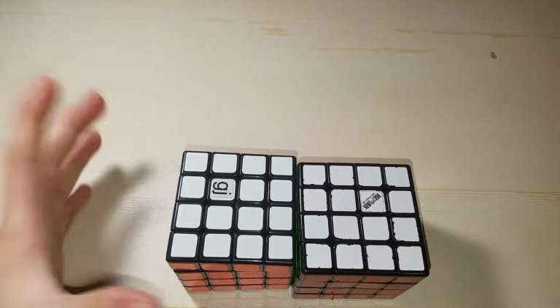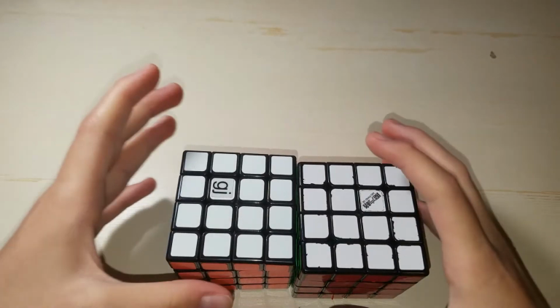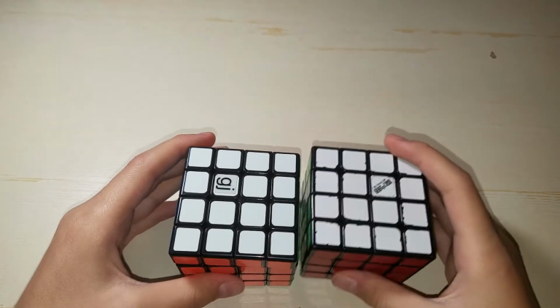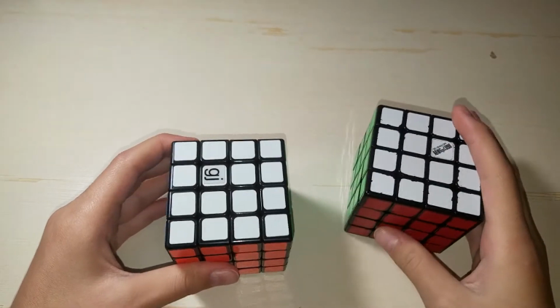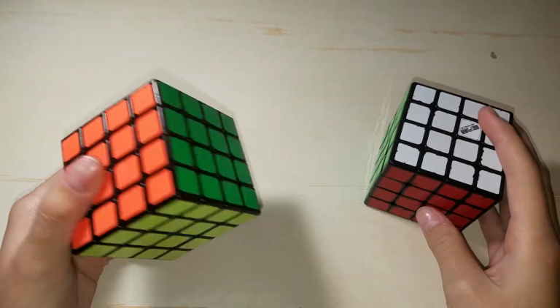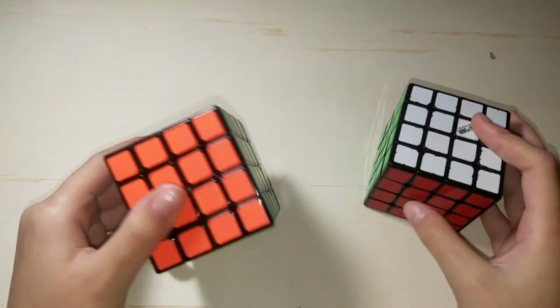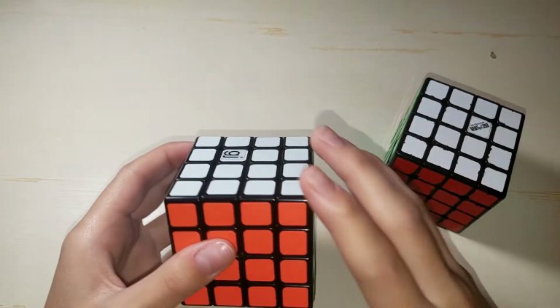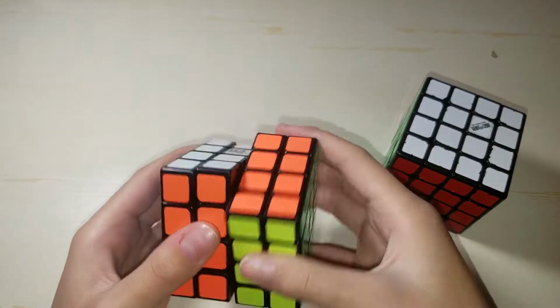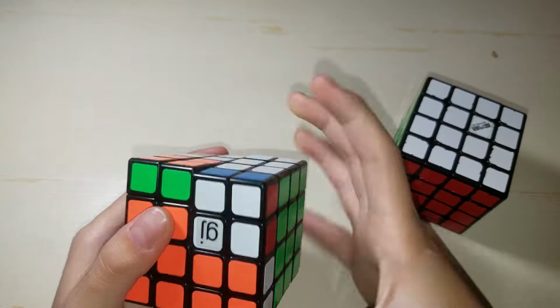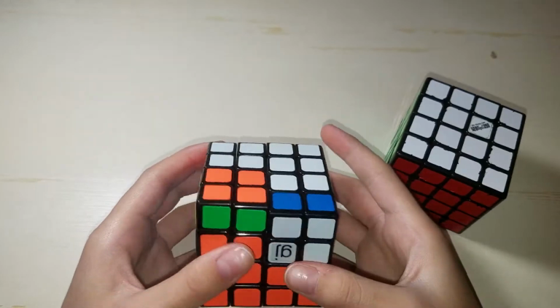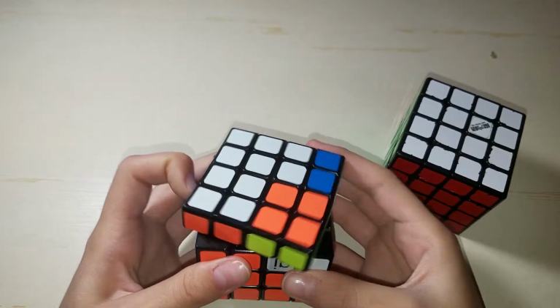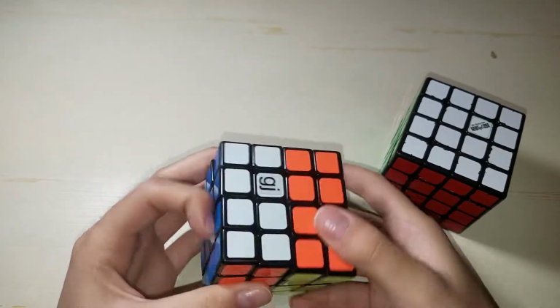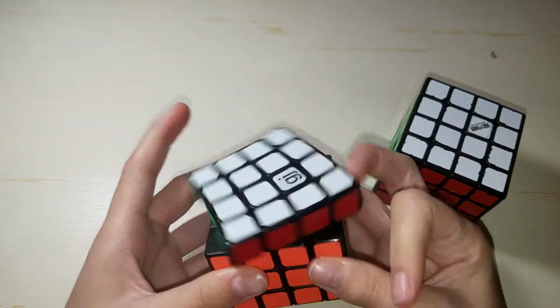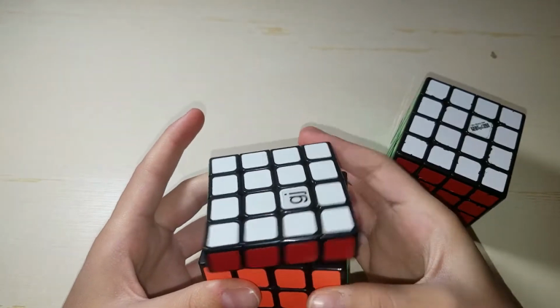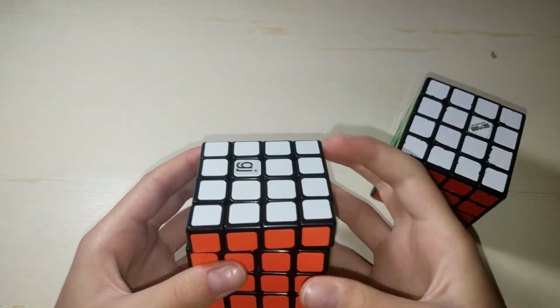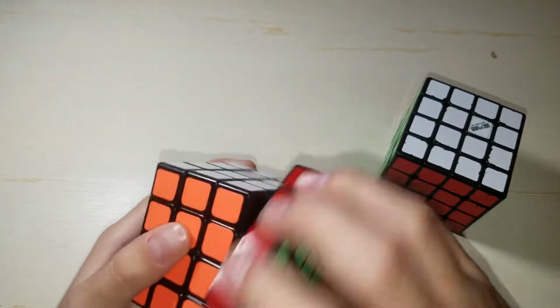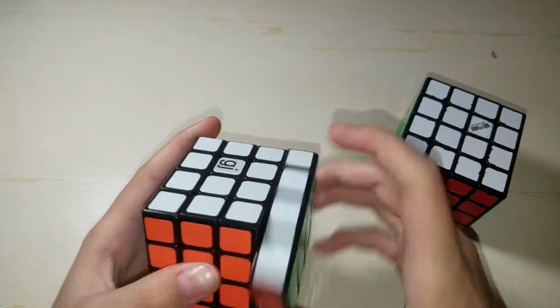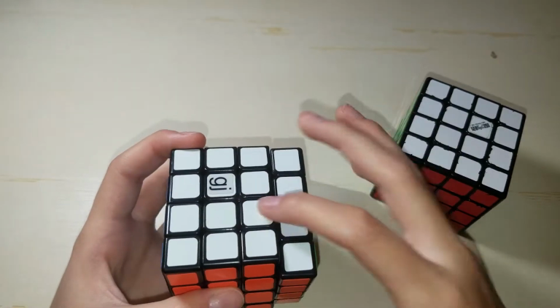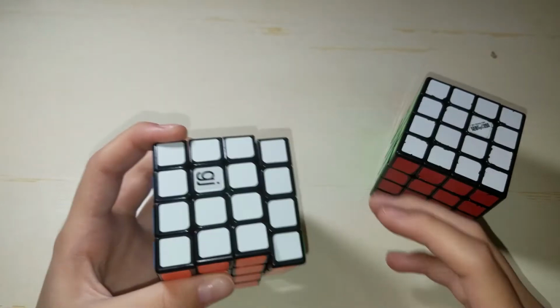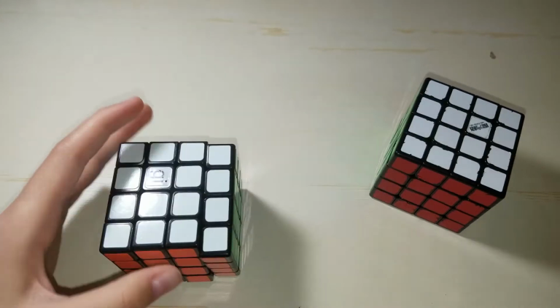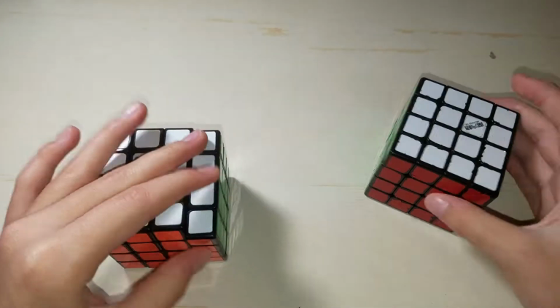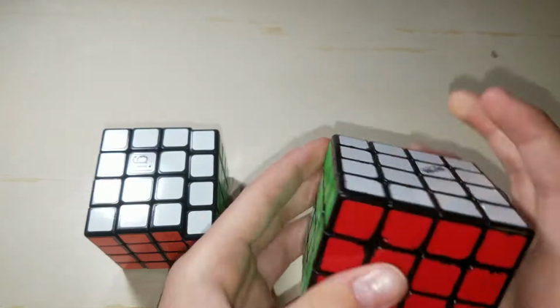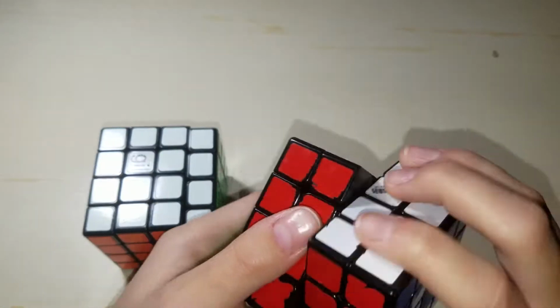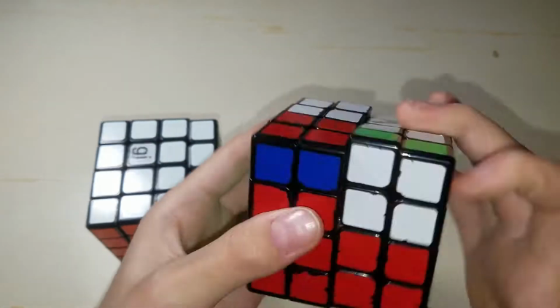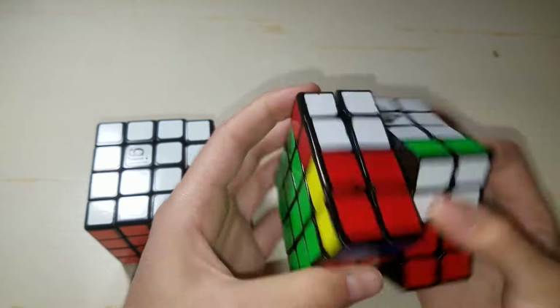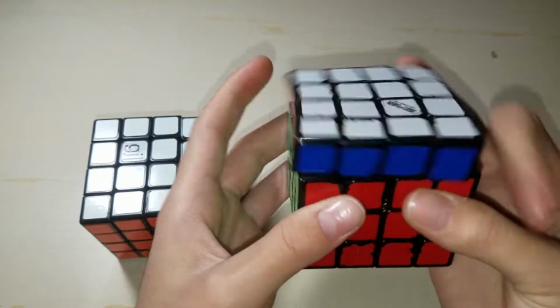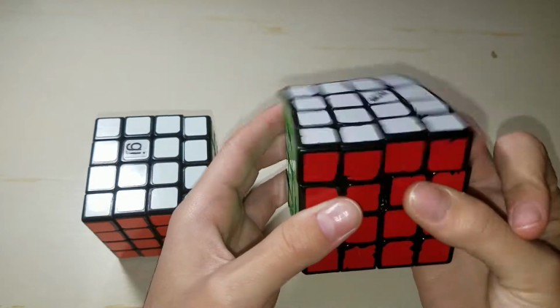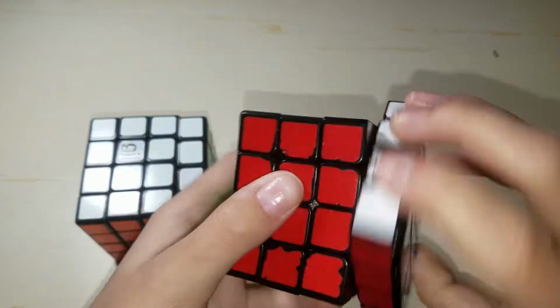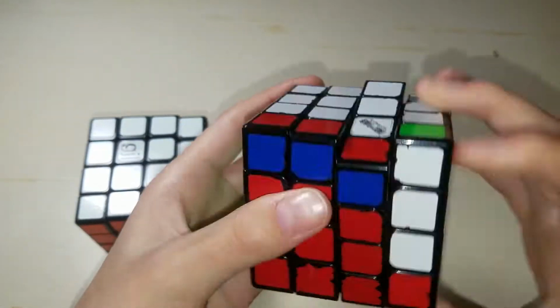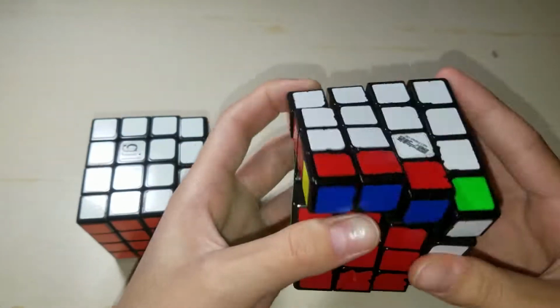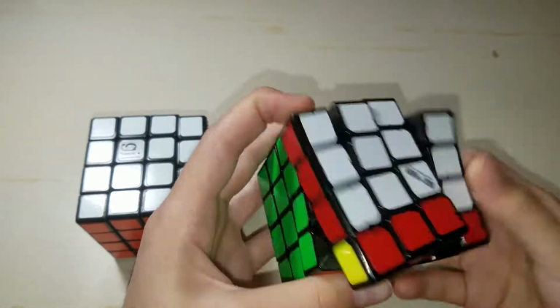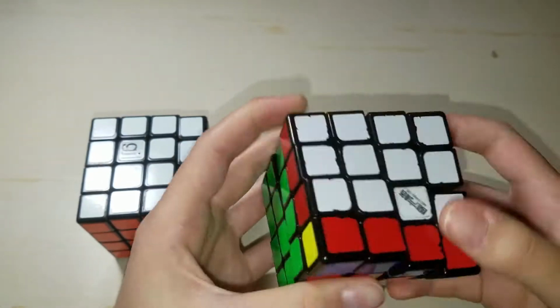Moving on to 4x4s — I only have two 4x4s. This is a YJ Guan Su 4x4, good beginner 4x4. And this is my main, the Qiyi Wuque, which is an awesome 4x4.